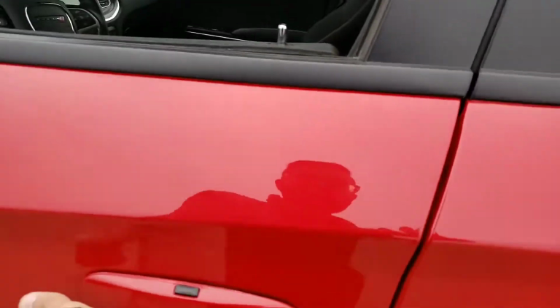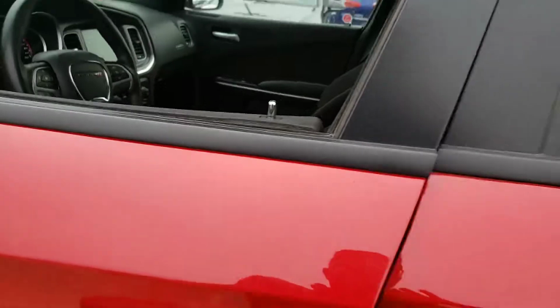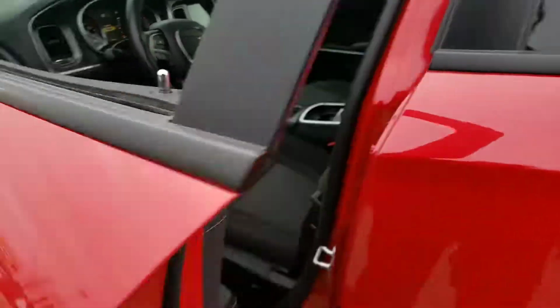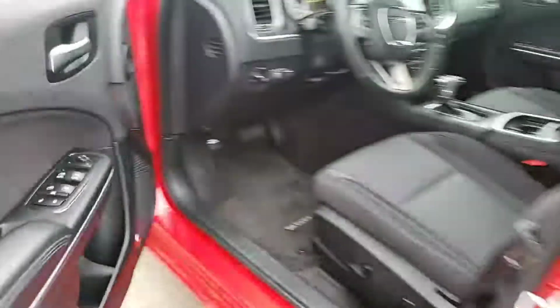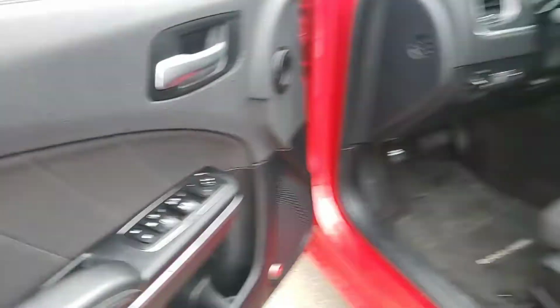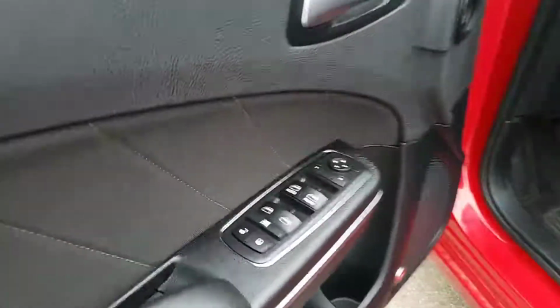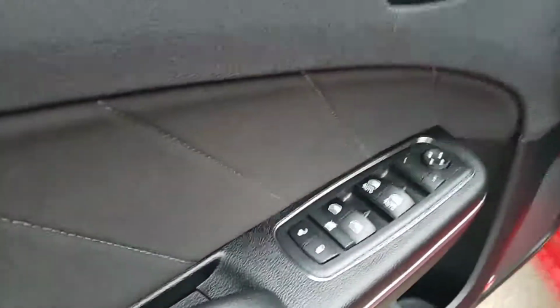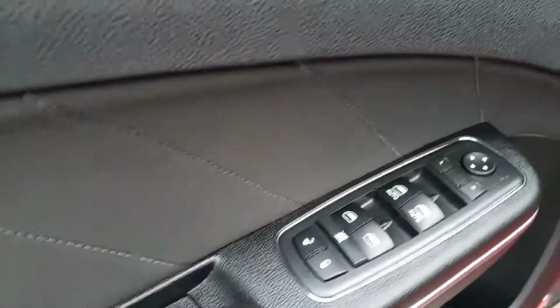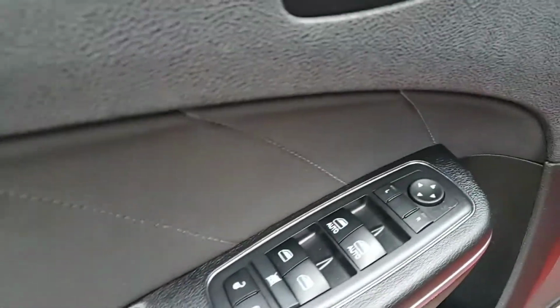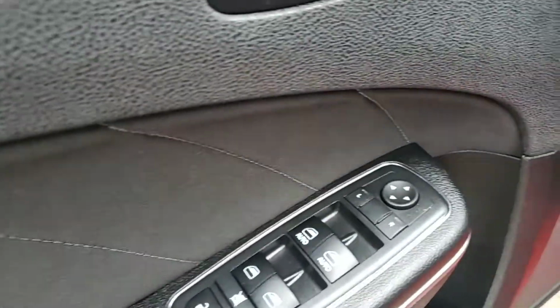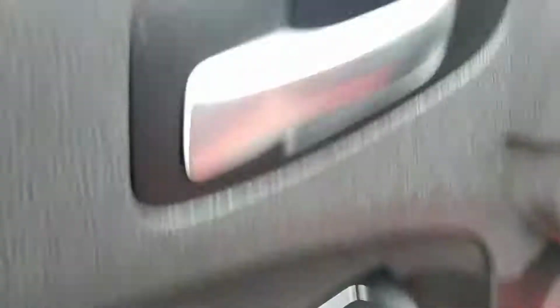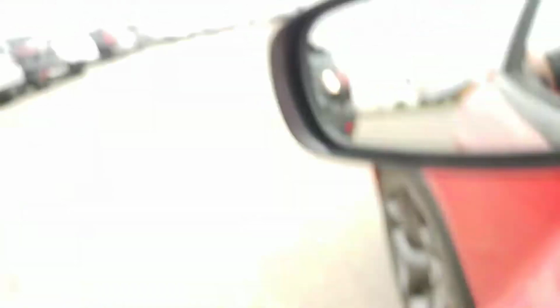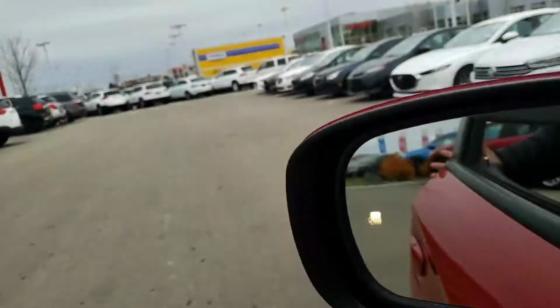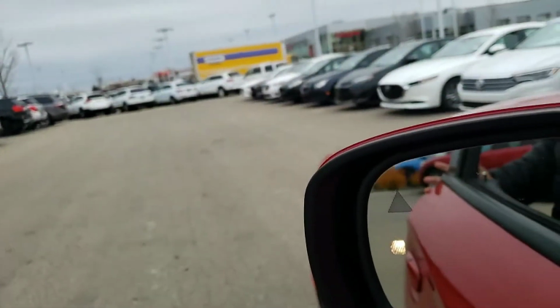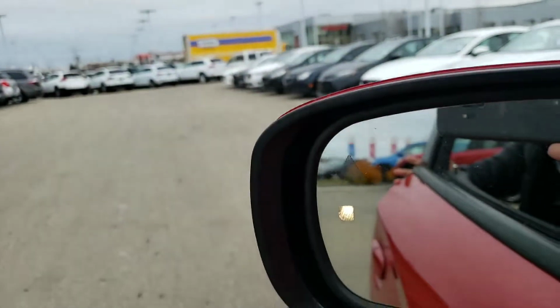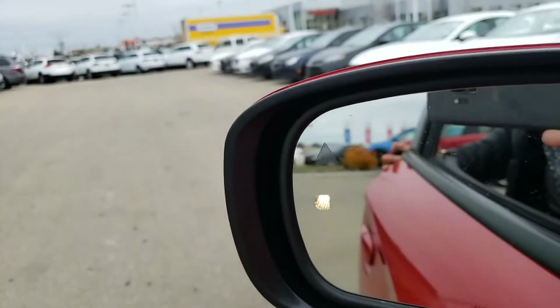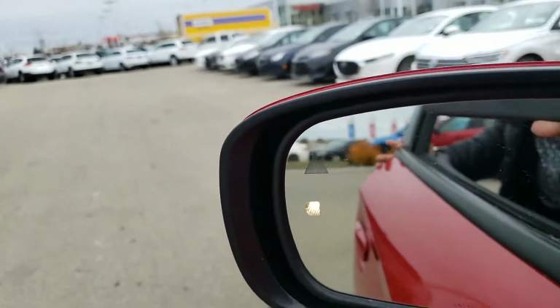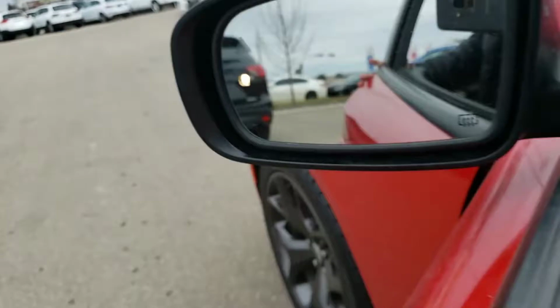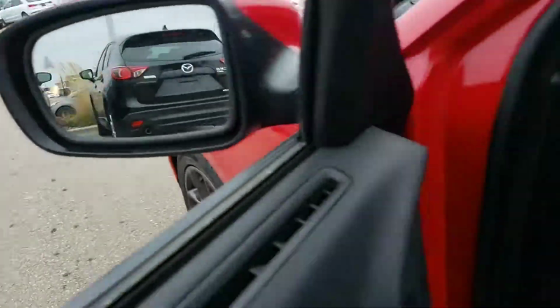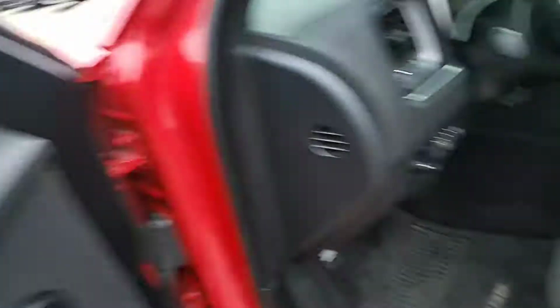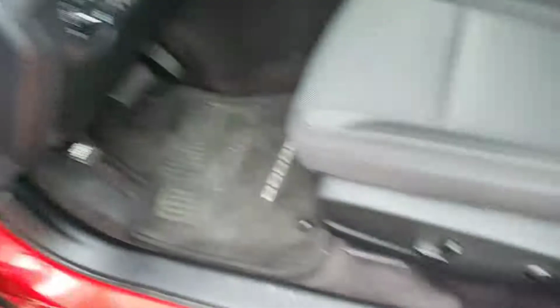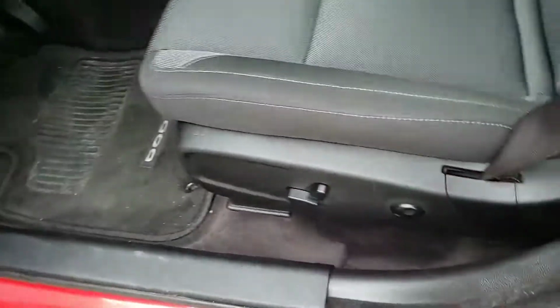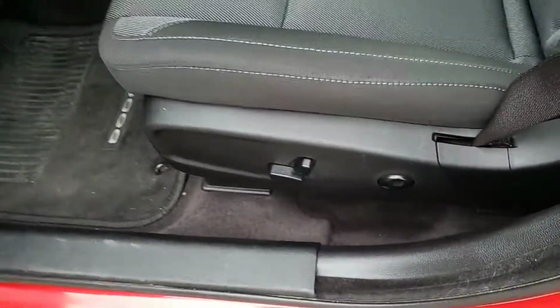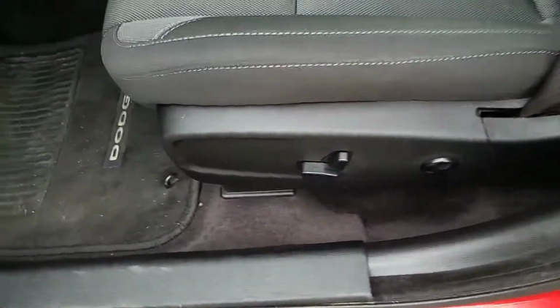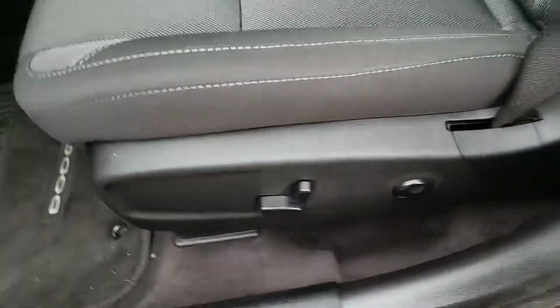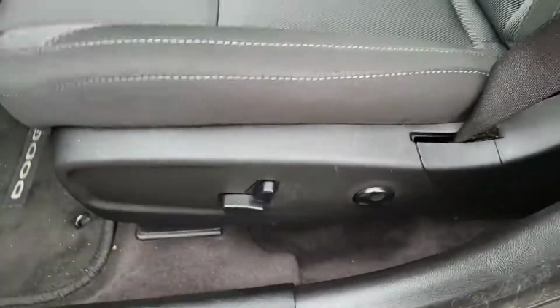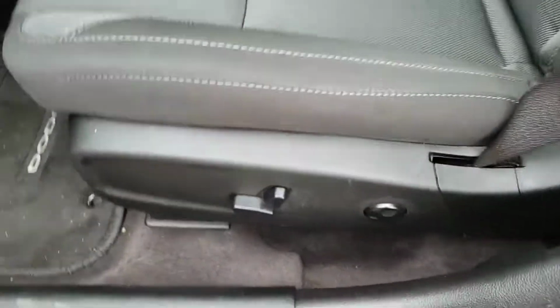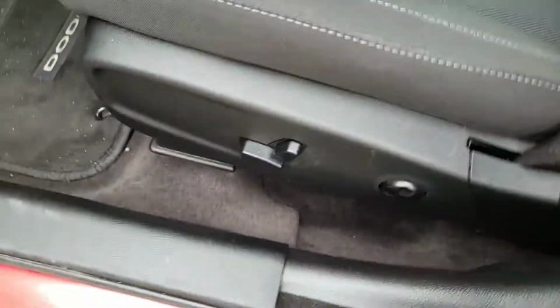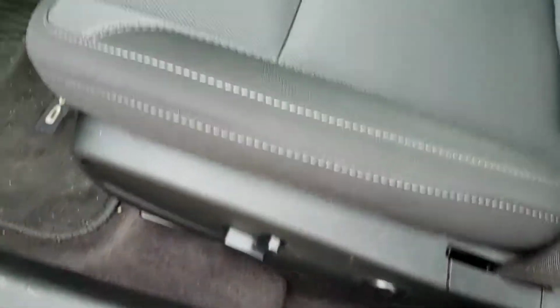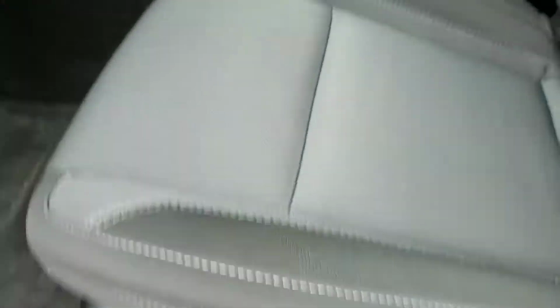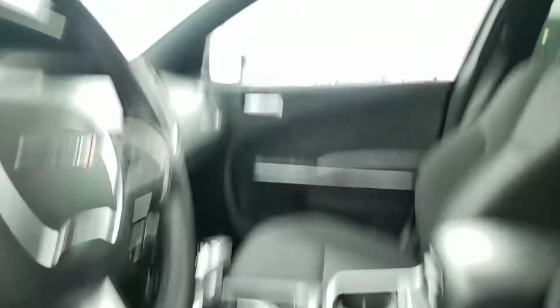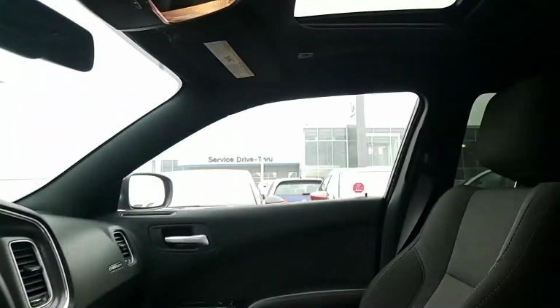Taking a look inside, you get power windows, power mirrors, and power locks. You actually get blind spot monitoring in this vehicle with heated mirrors and power seats, so very easy to use.